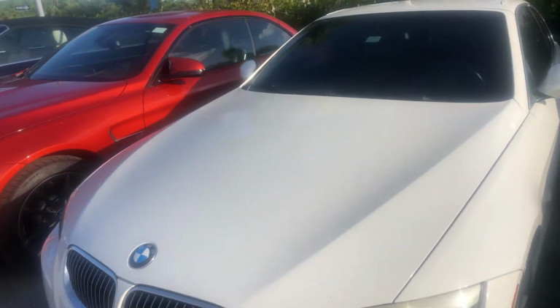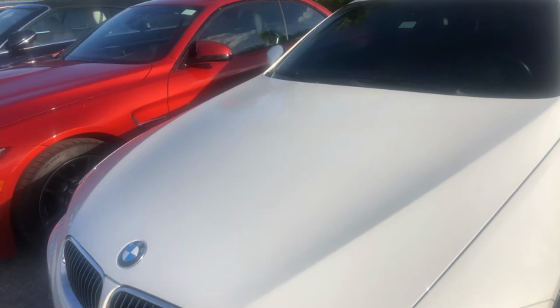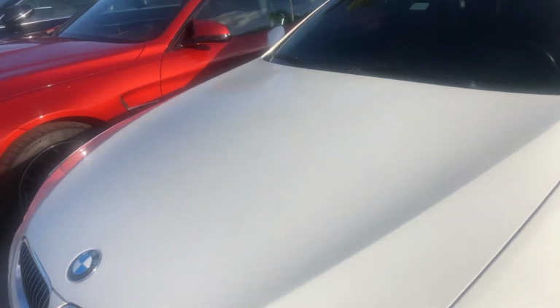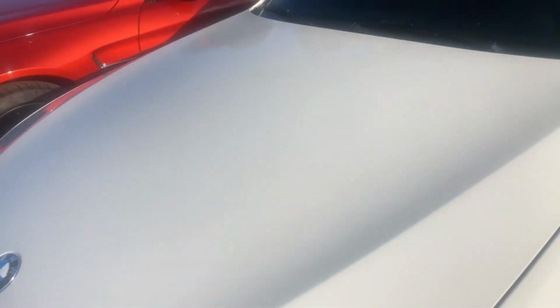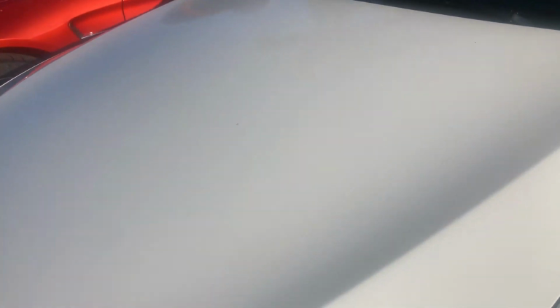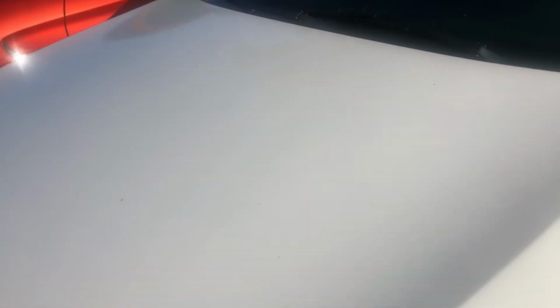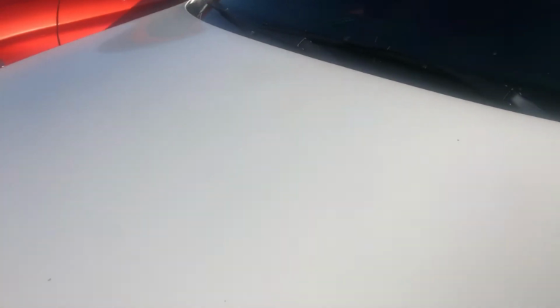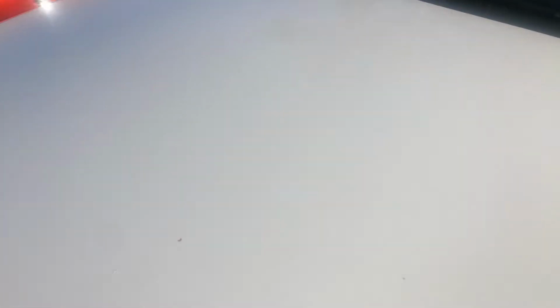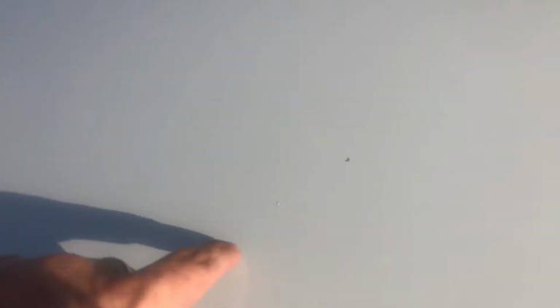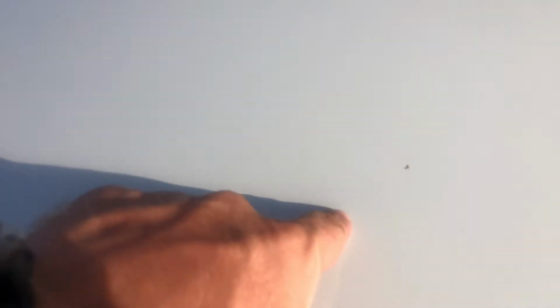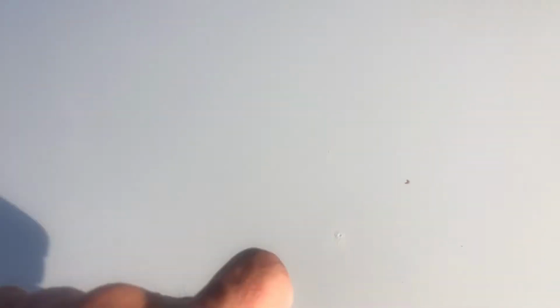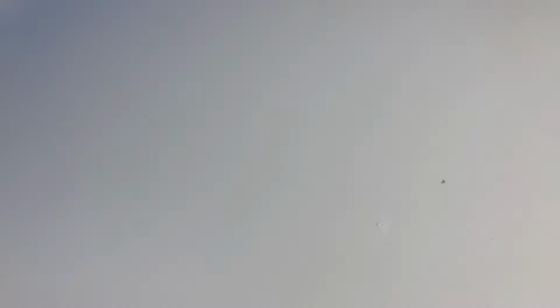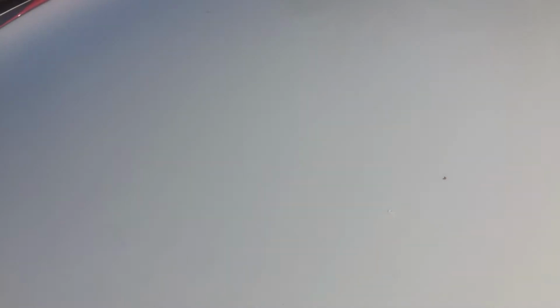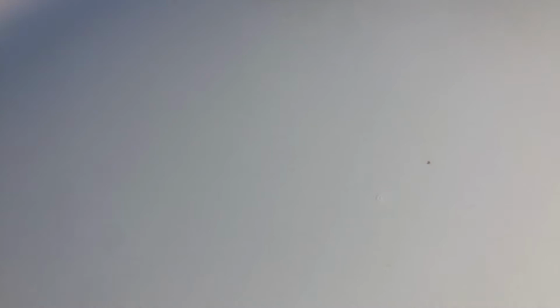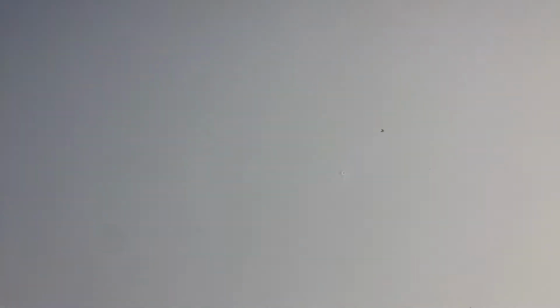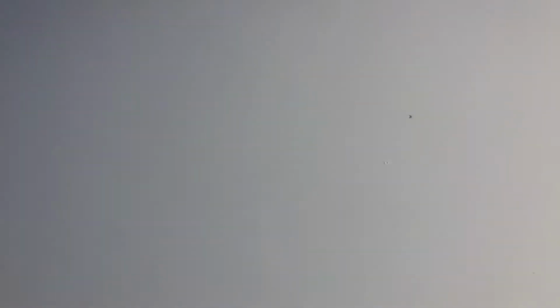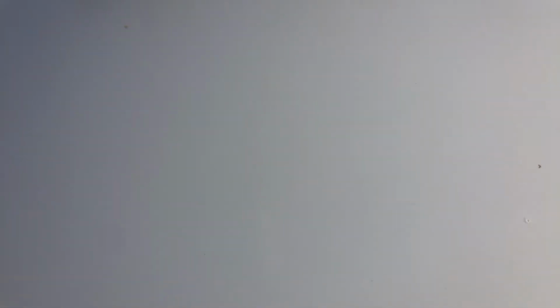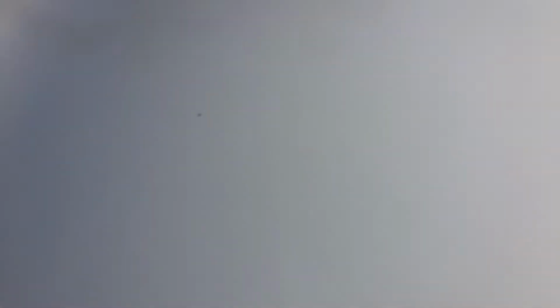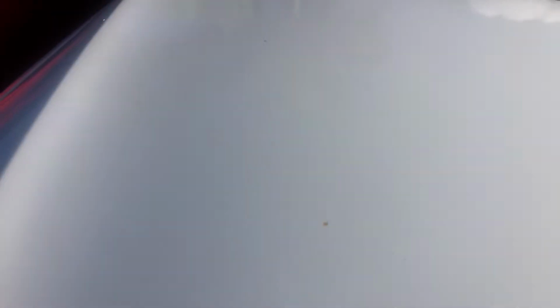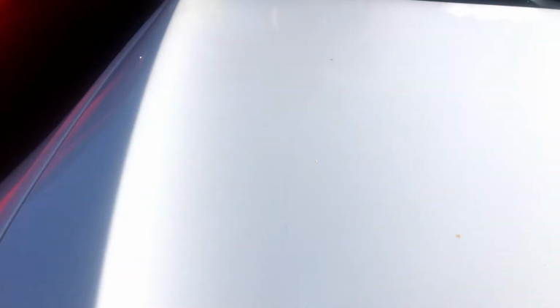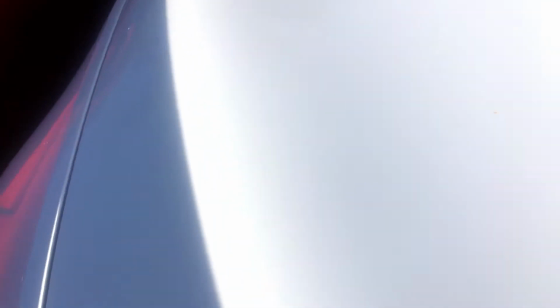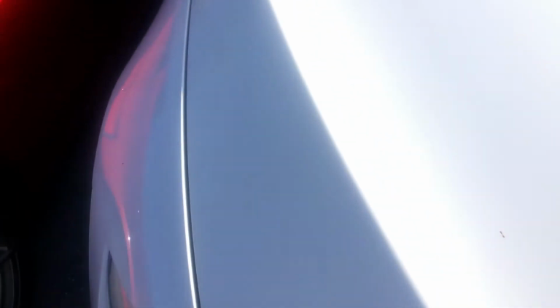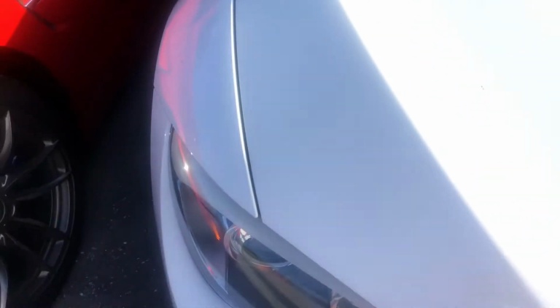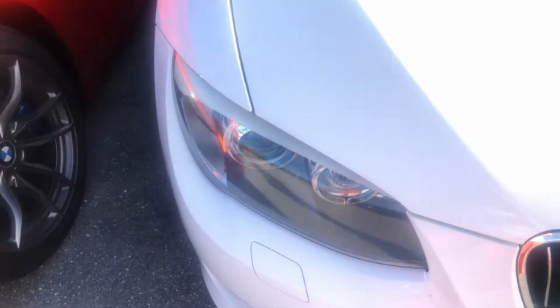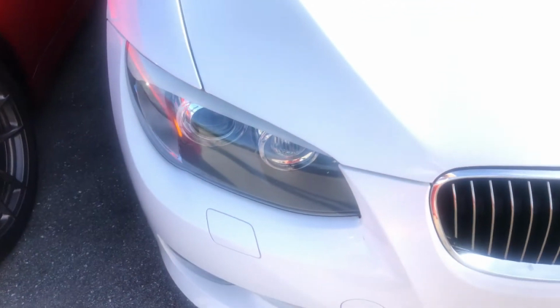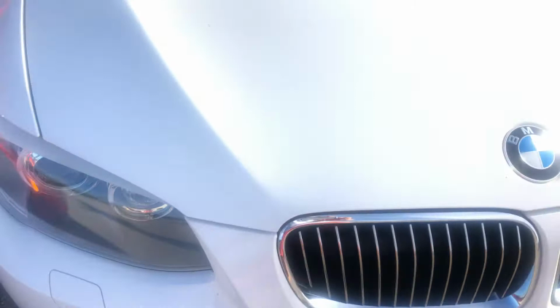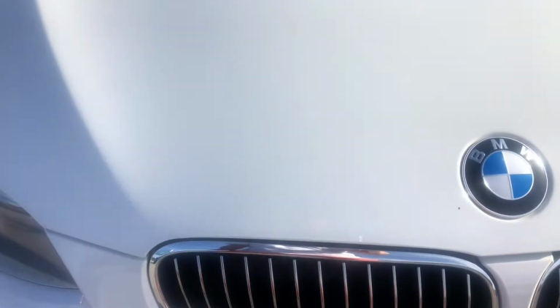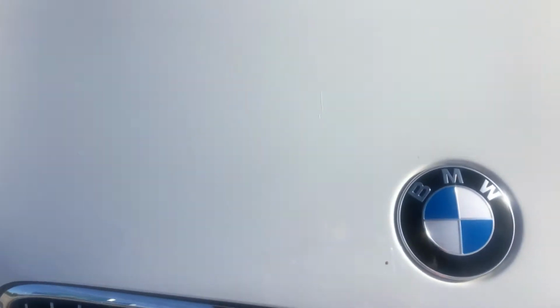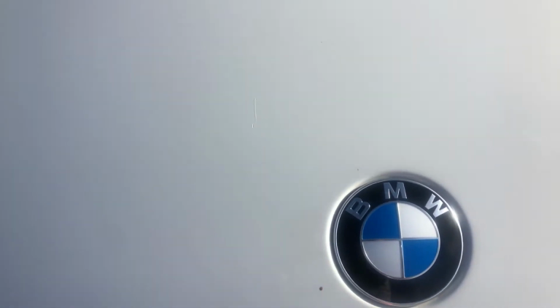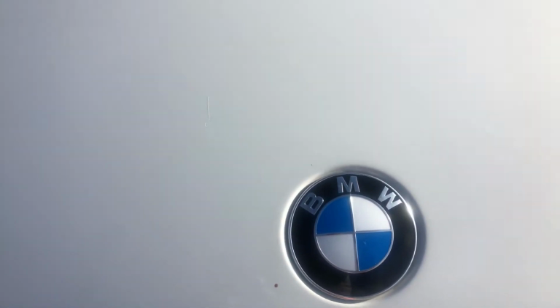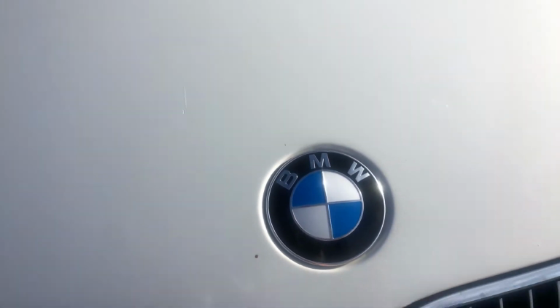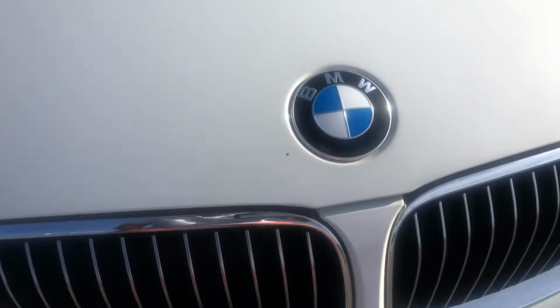We're gonna go on the hood of the car and see if we see any dents, dings, nicks, or scratches. Looks like there's some touched-up paint right there, if you can see that in the video. Other than that, the paint on the hood looks real good. The emblem looks really nice, no peeling, no fading.